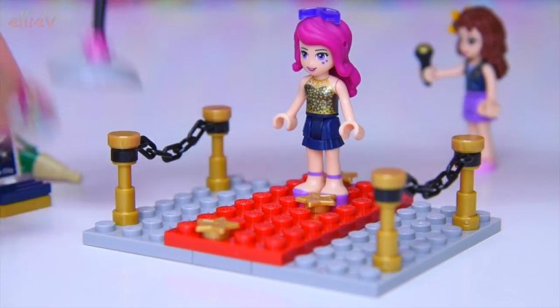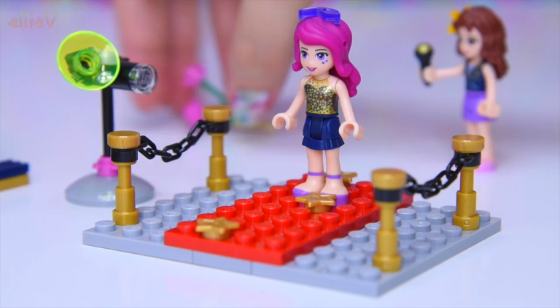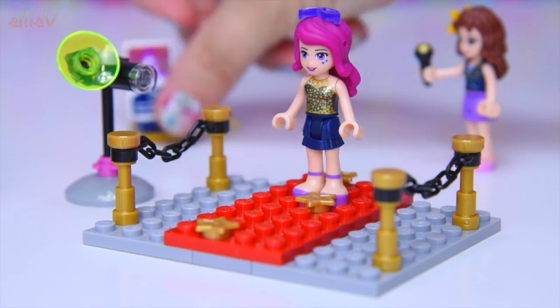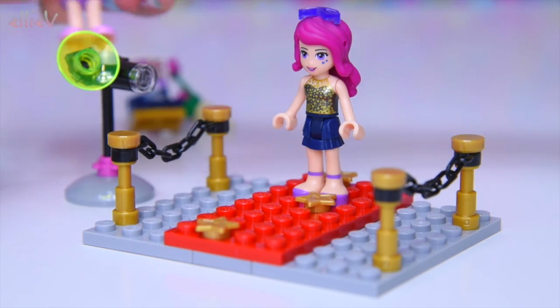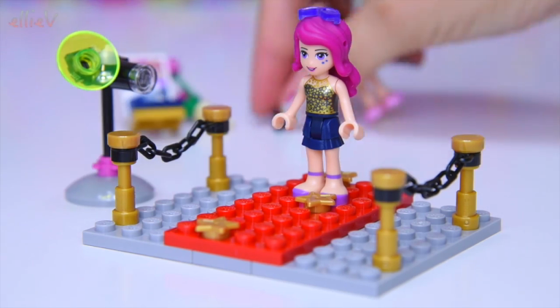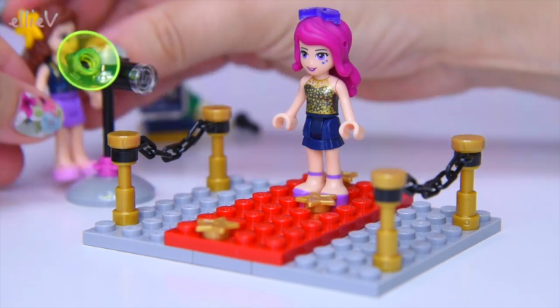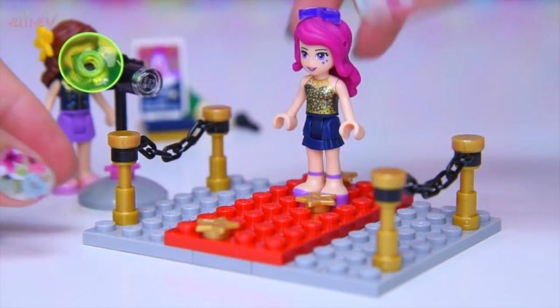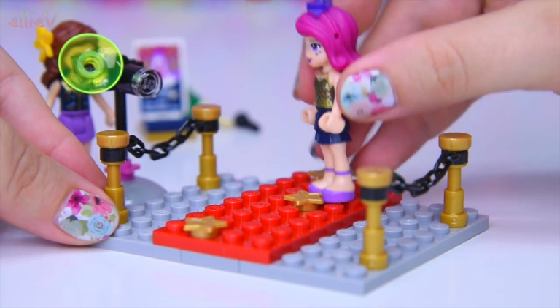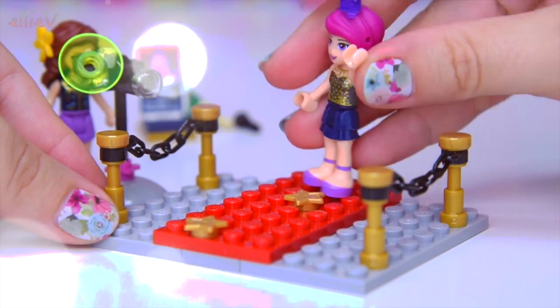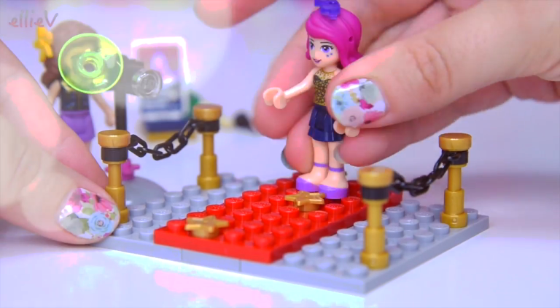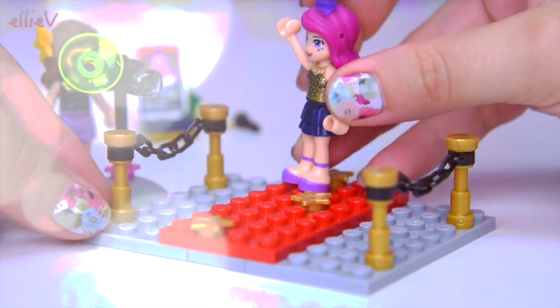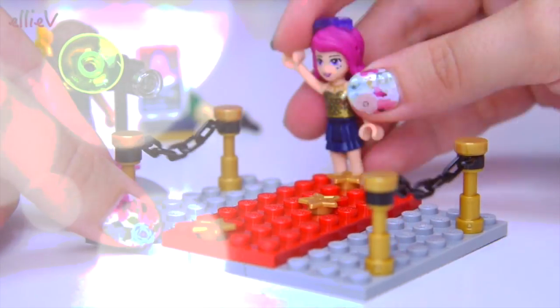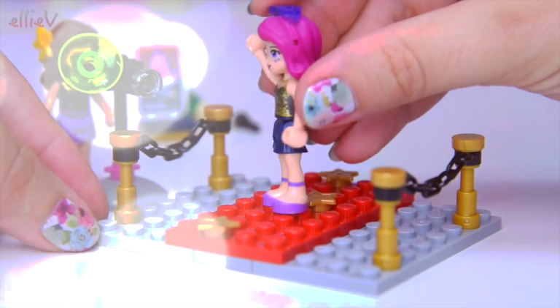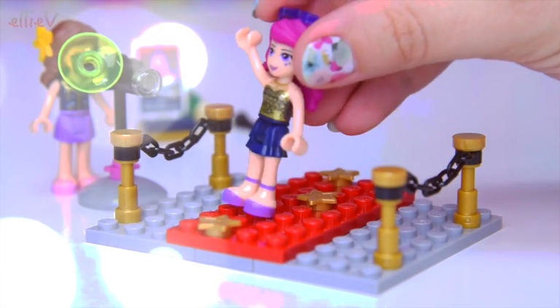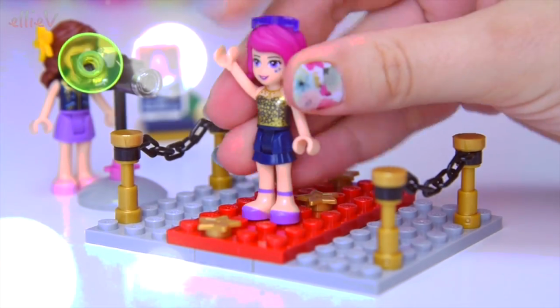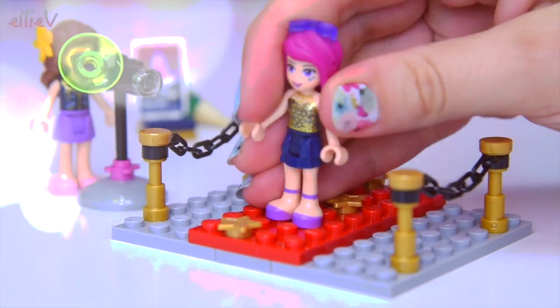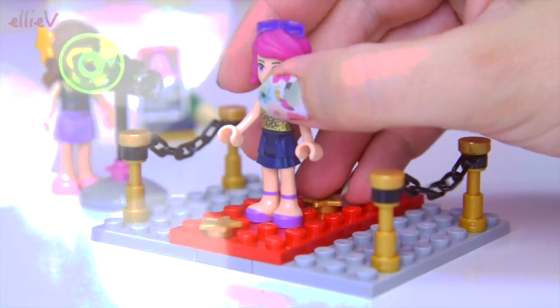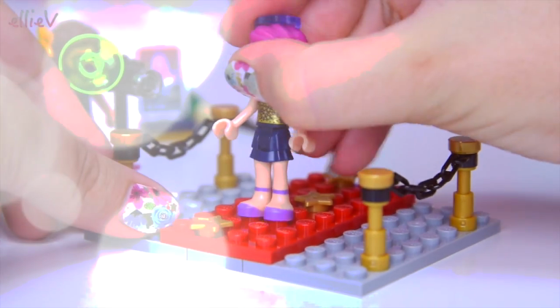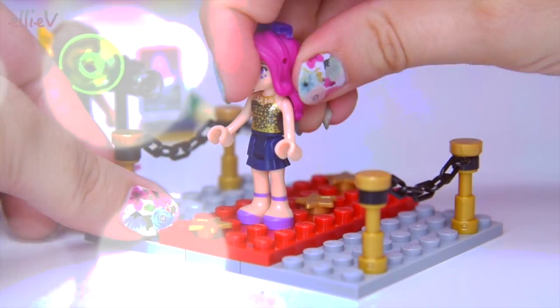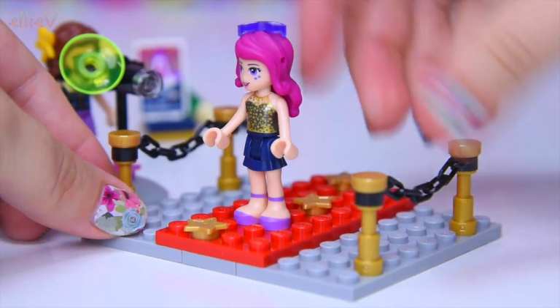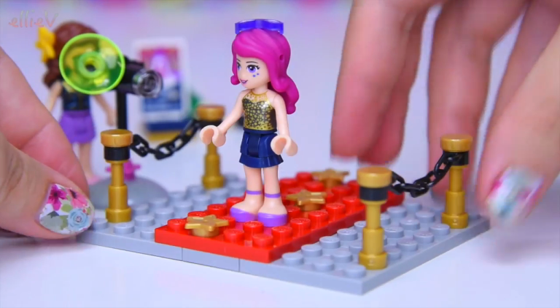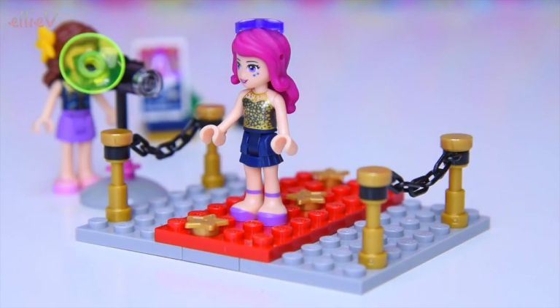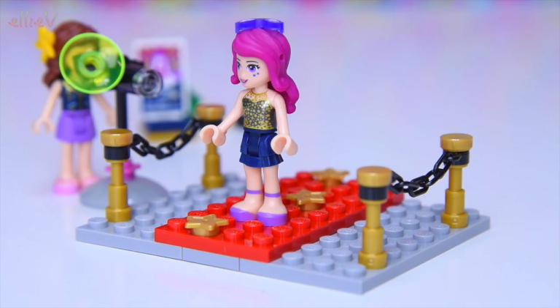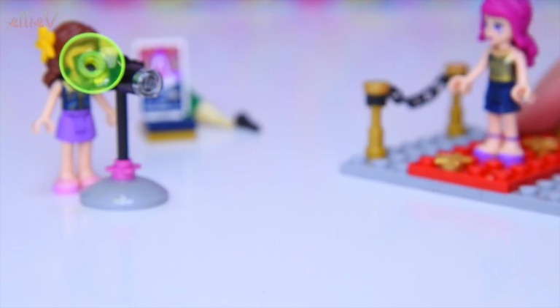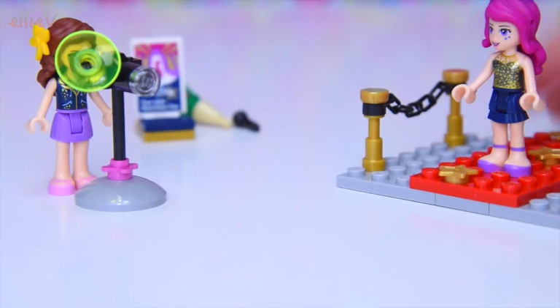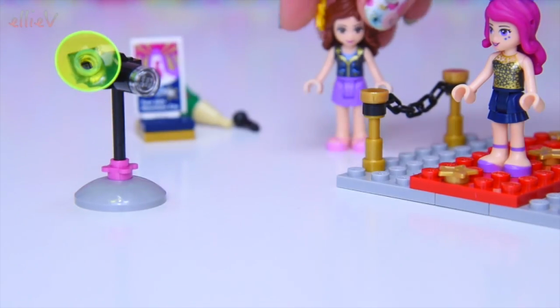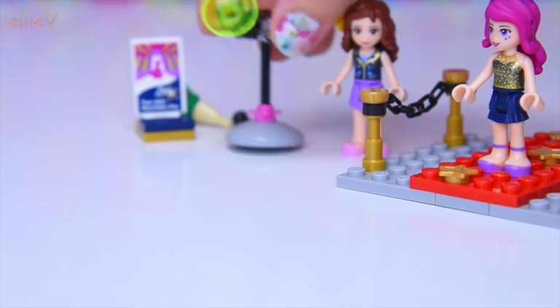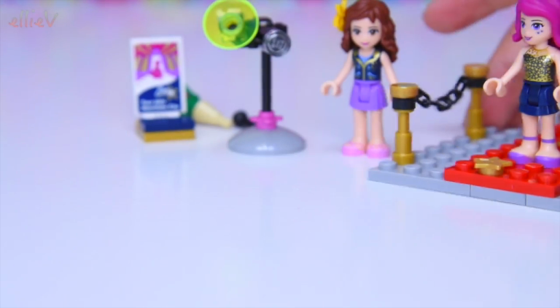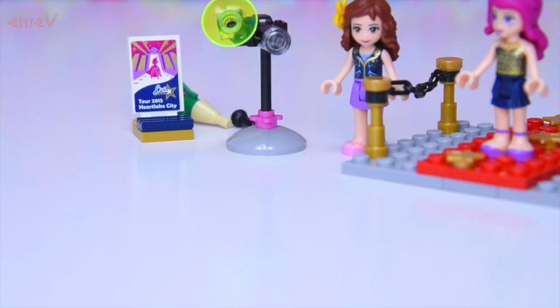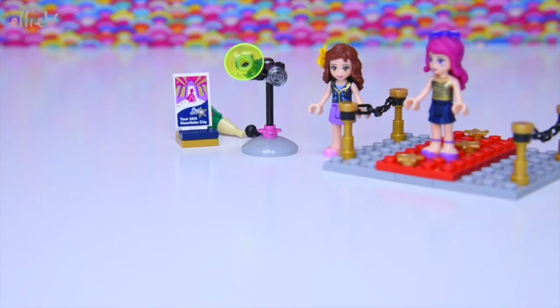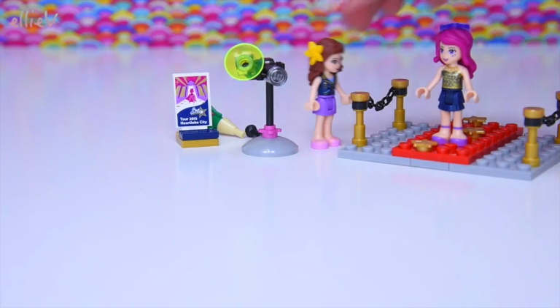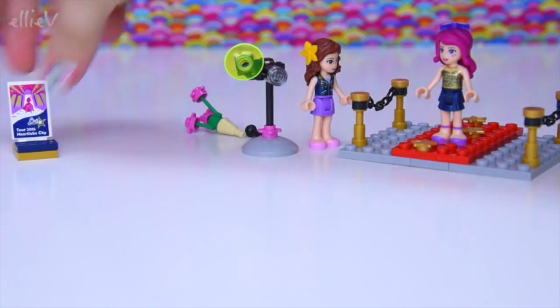Let's move everything over here. Olivia, if you could stand here, we'll do a practice — a dress rehearsal for the big night. Livy's gonna practice coming down the red carpet, and all those flashing lights are so bright in her eyes. She did alright; I think she's probably quite used to this.